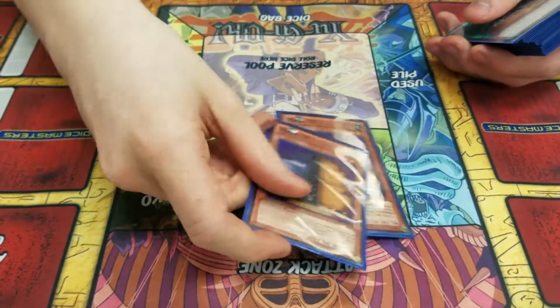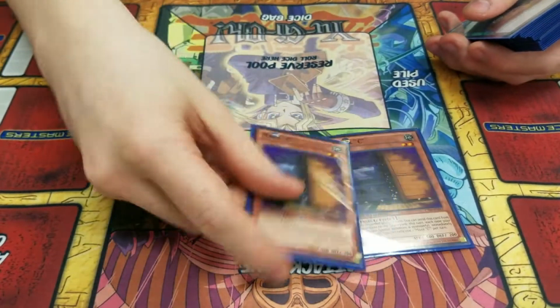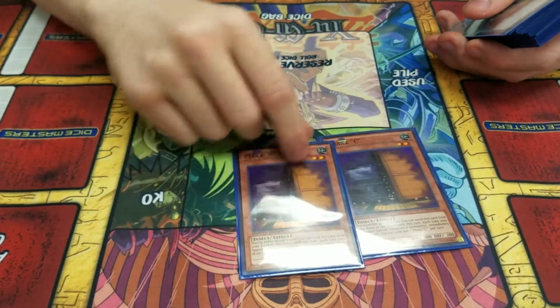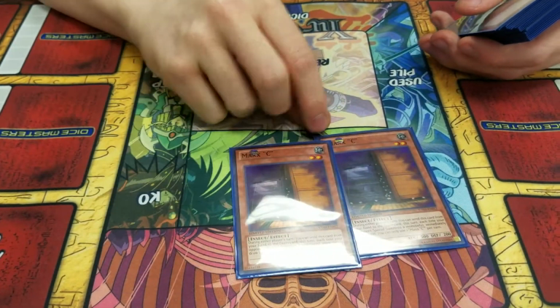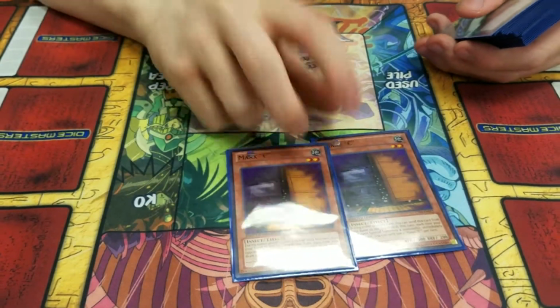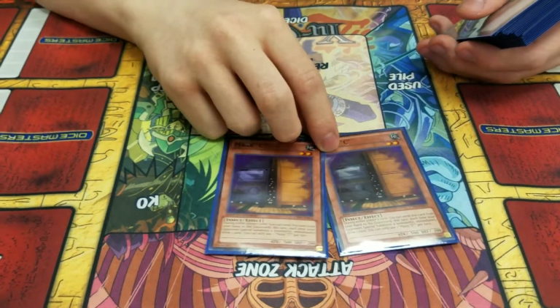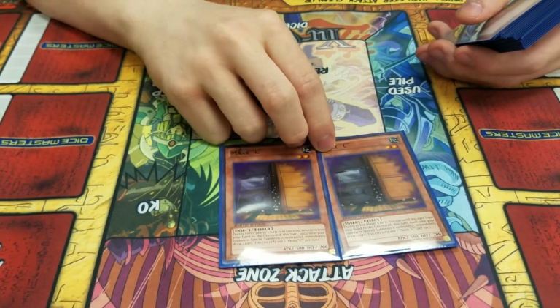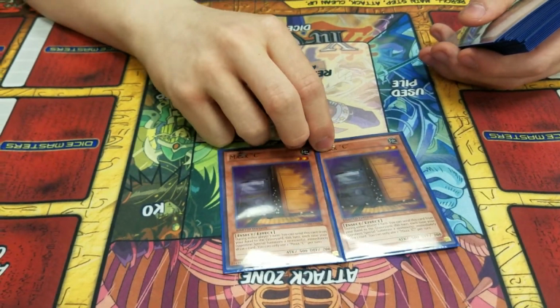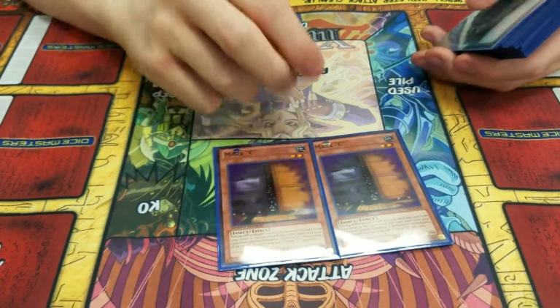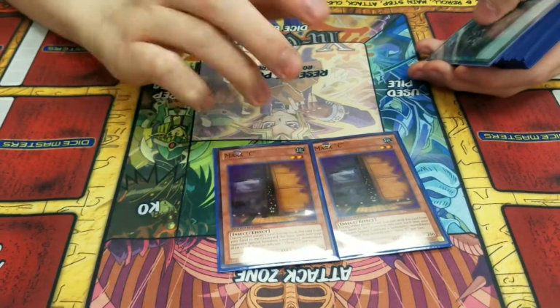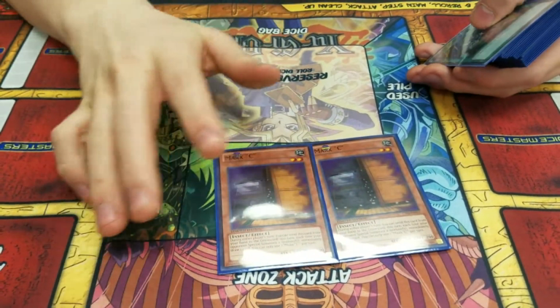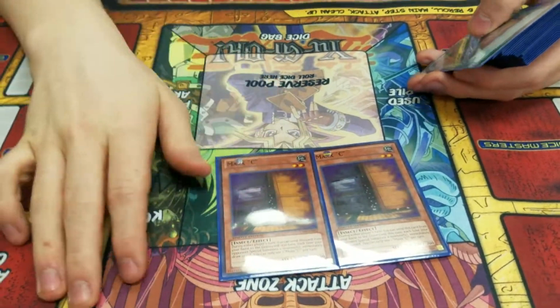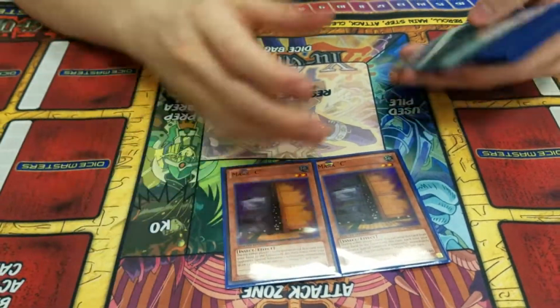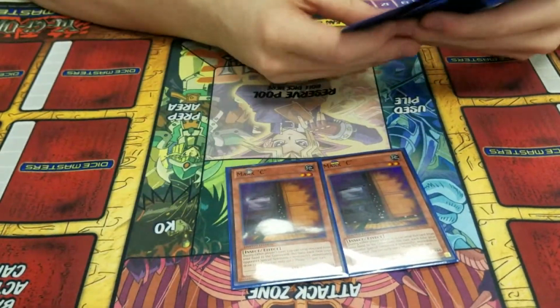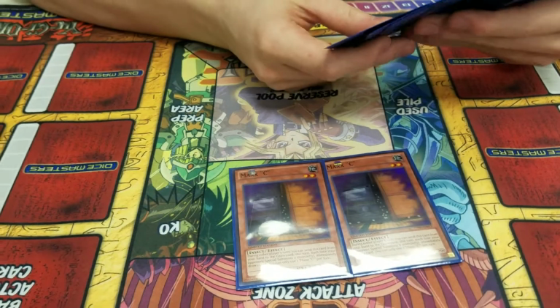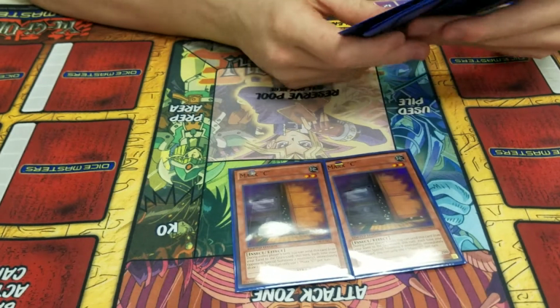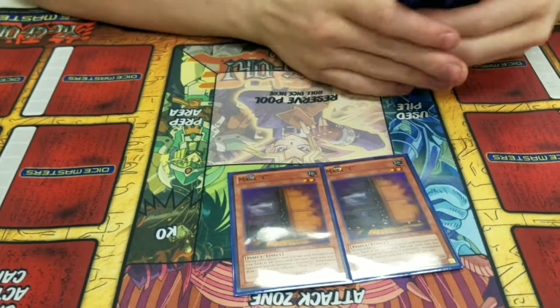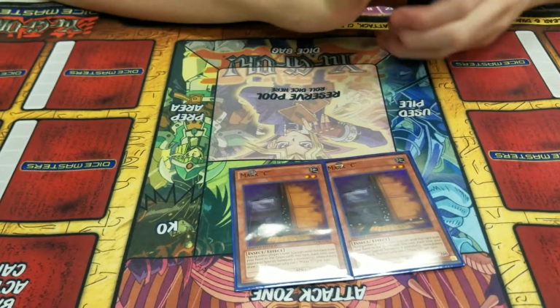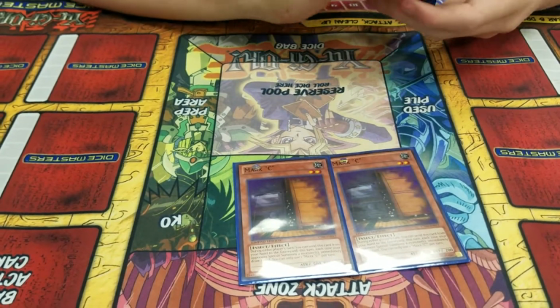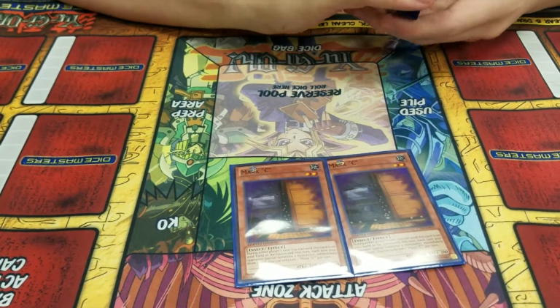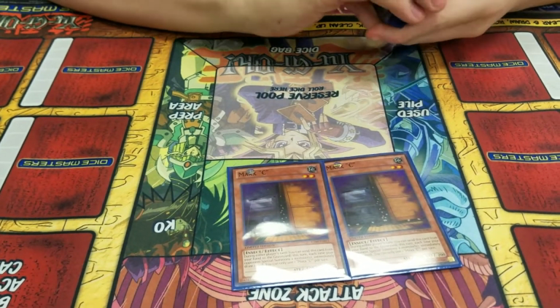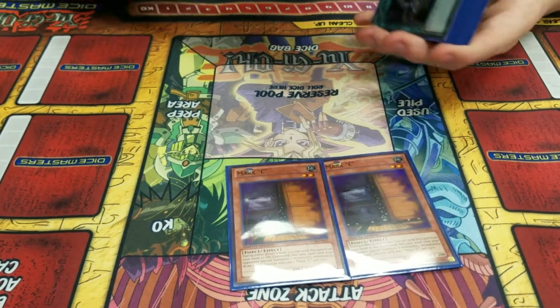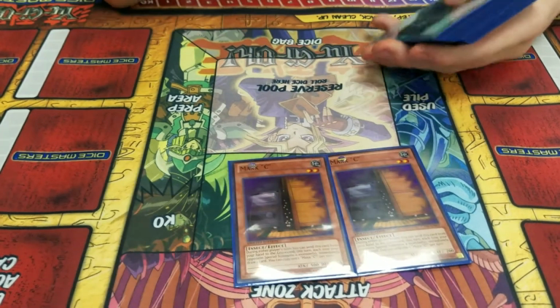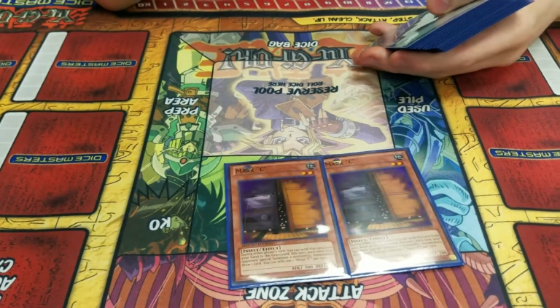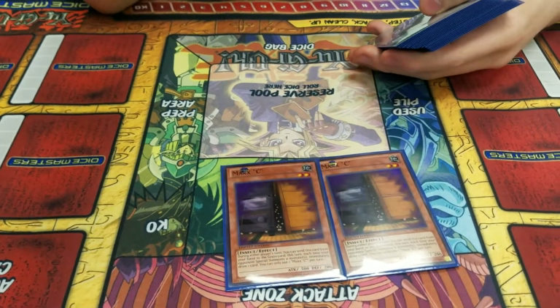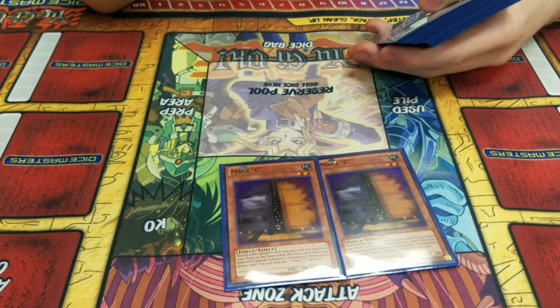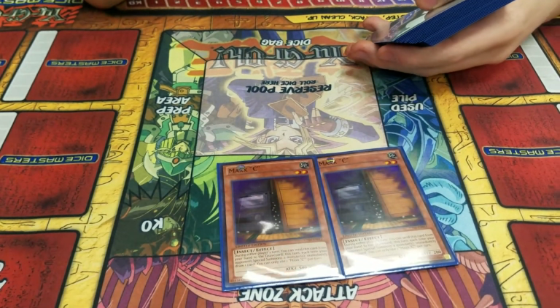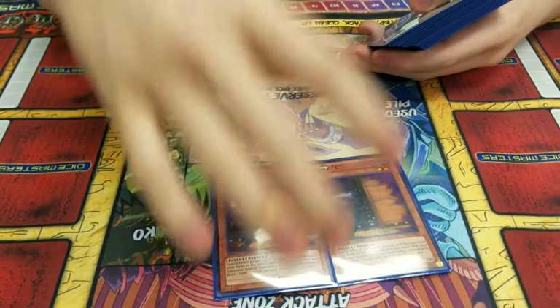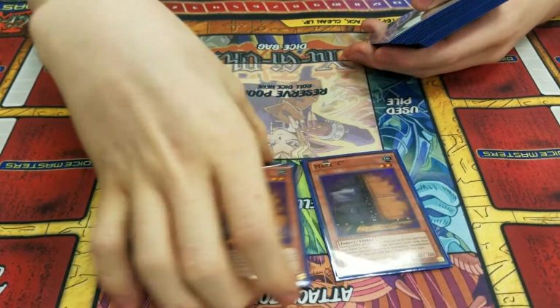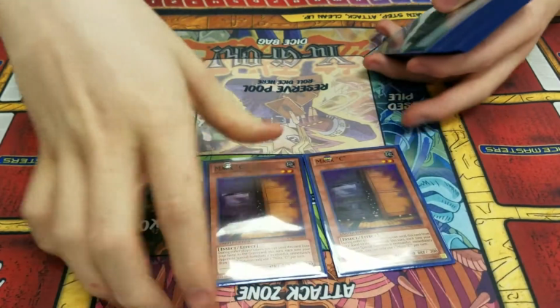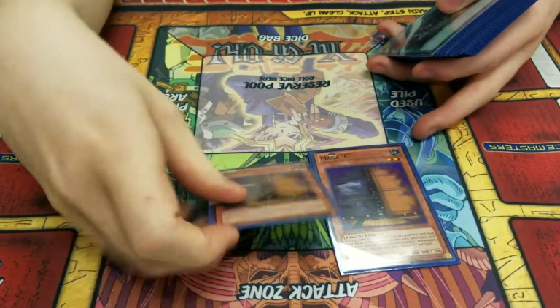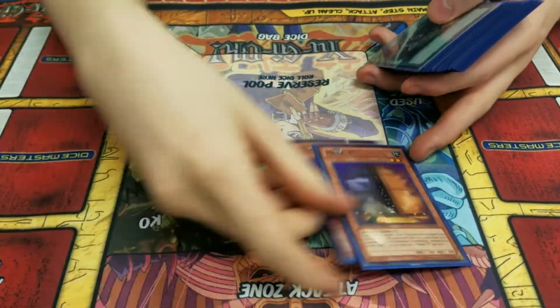Double Maxx 'C' — worked all day. Very good for this format with all the special summoning, especially with the new deck. Zodiacs, sorry. We'll get to those later.